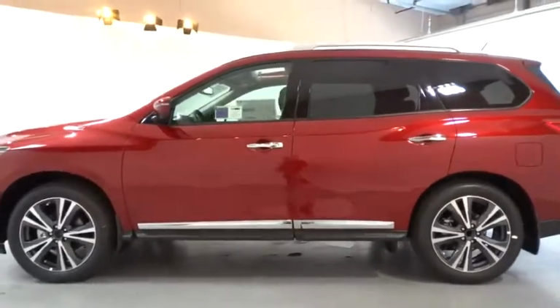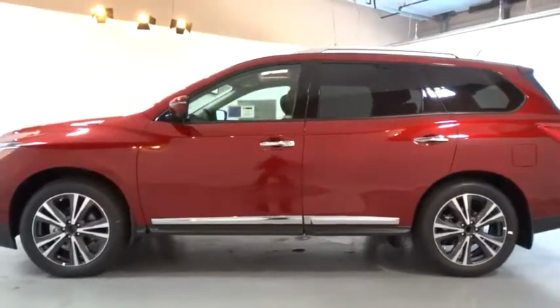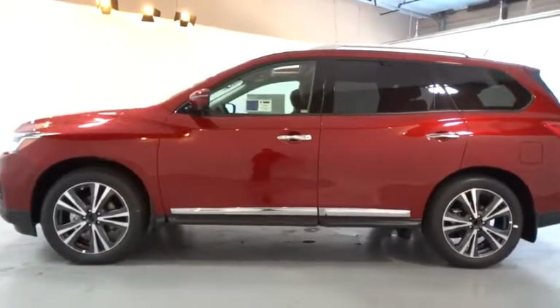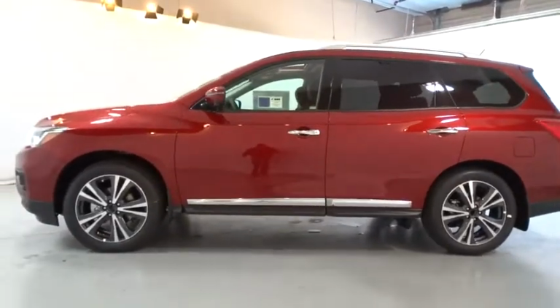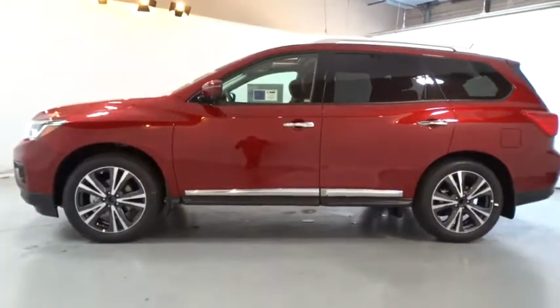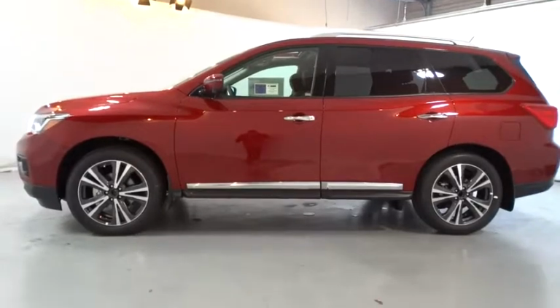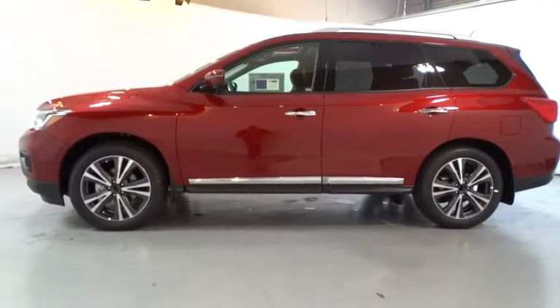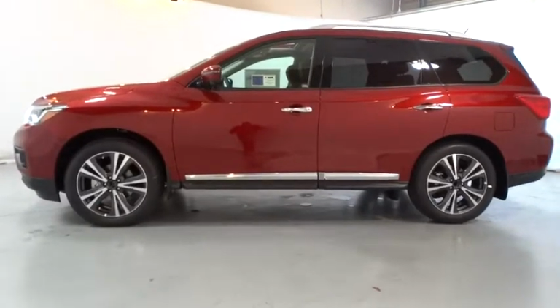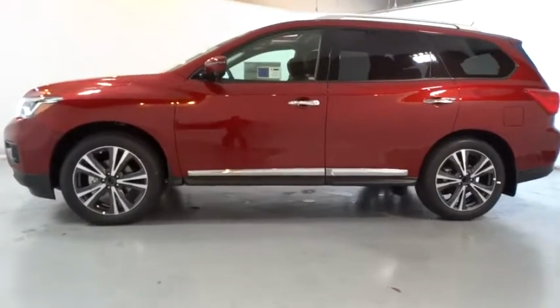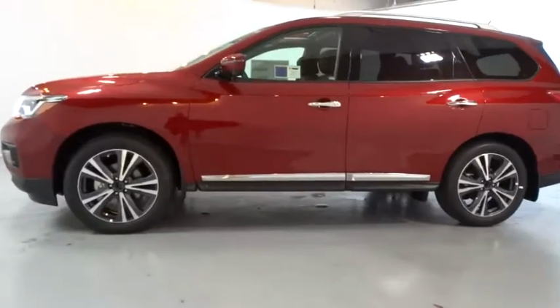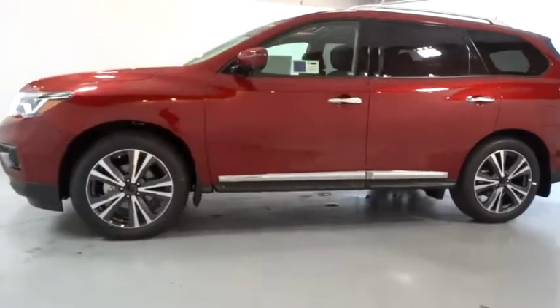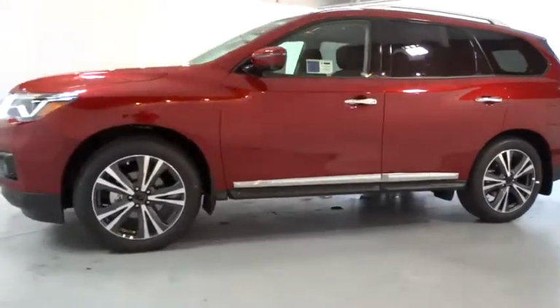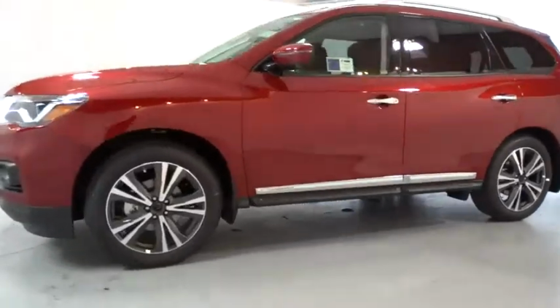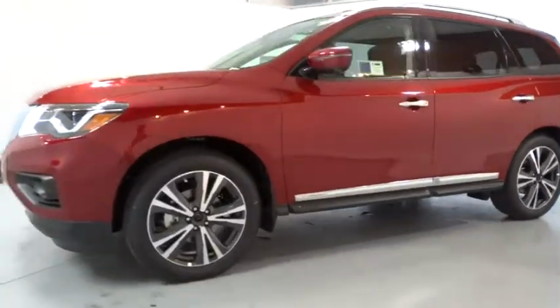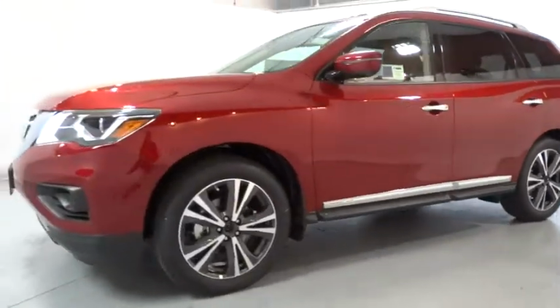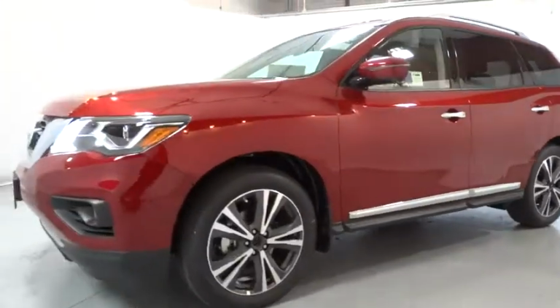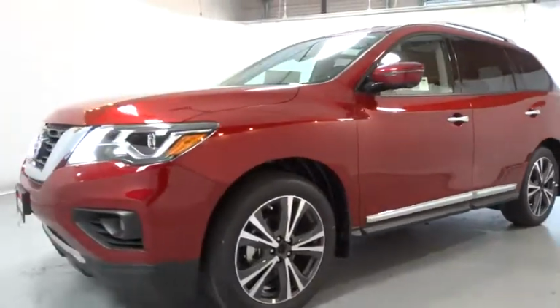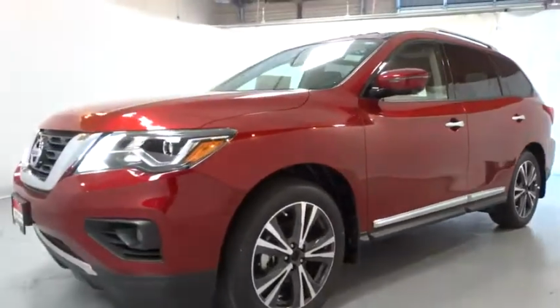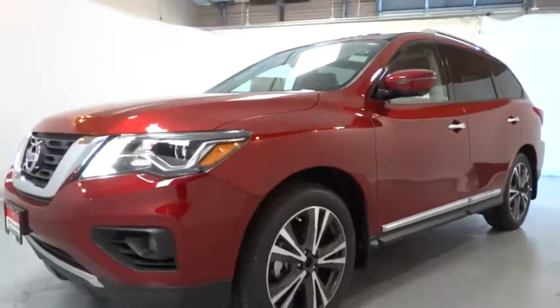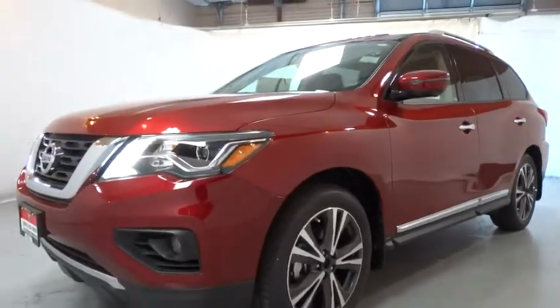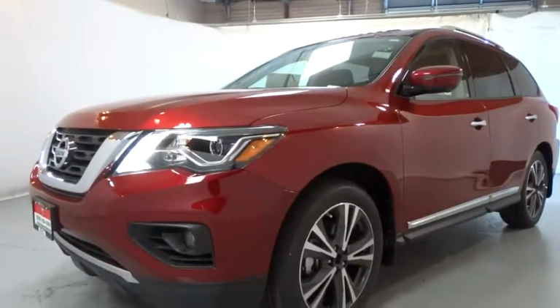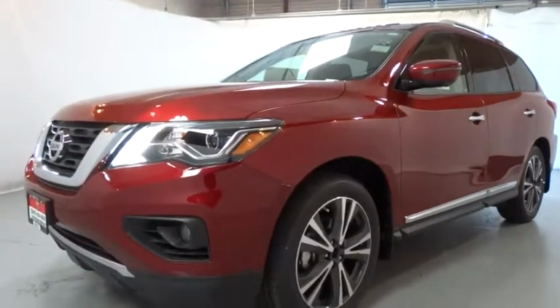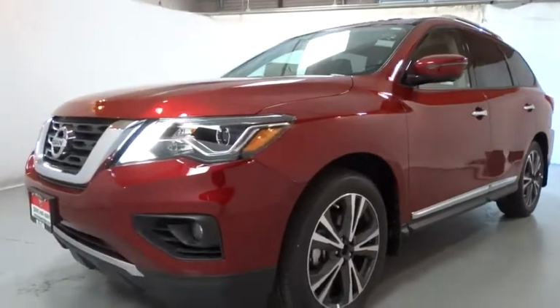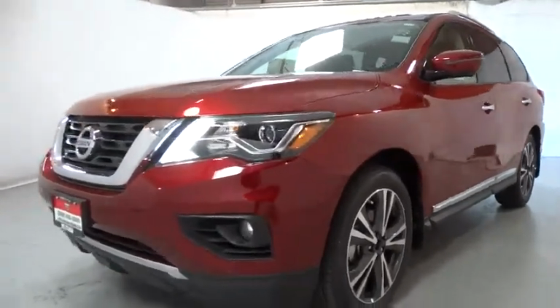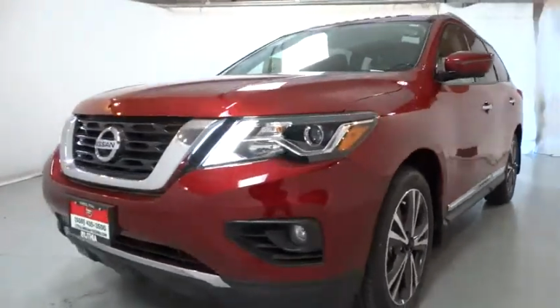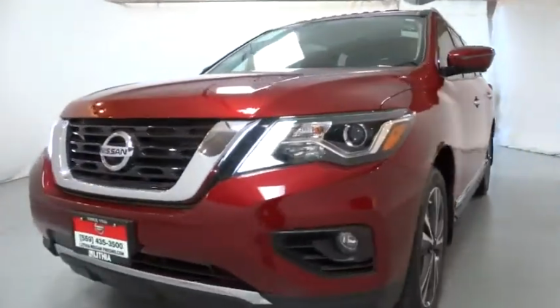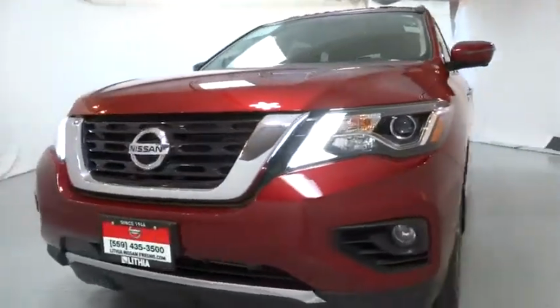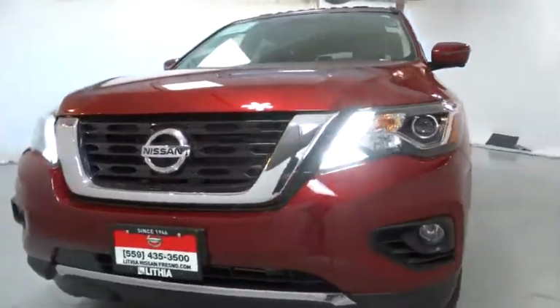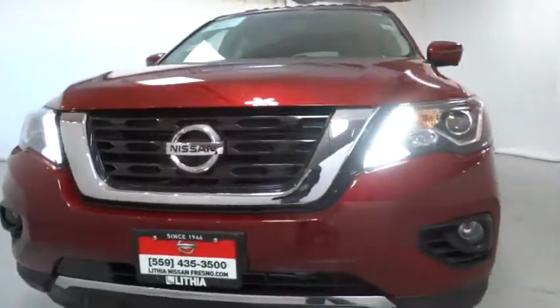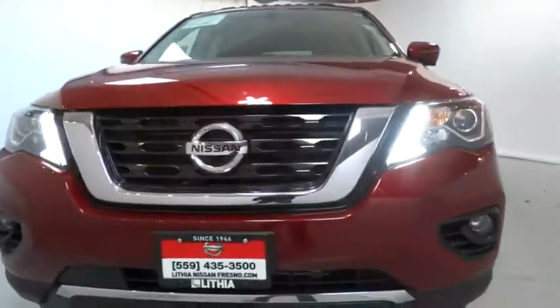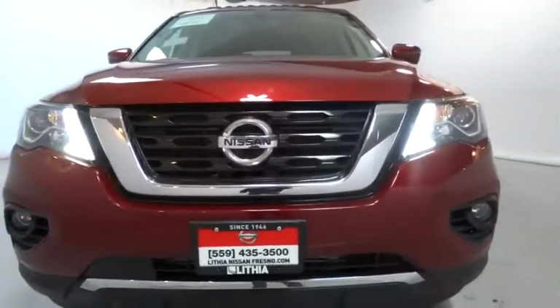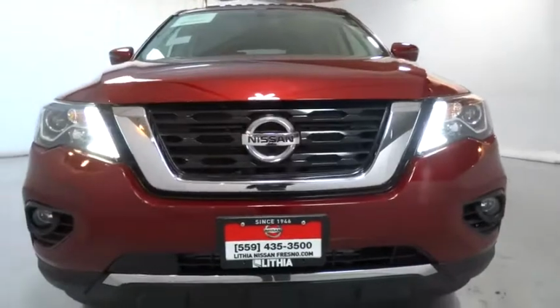Adjustable steering wheel, power steering, four-wheel disc brakes, ABS four-wheel, aluminum wheels, cruise control, universal garage door opener, rear defrost, AM-FM stereo radio, premium sound system.